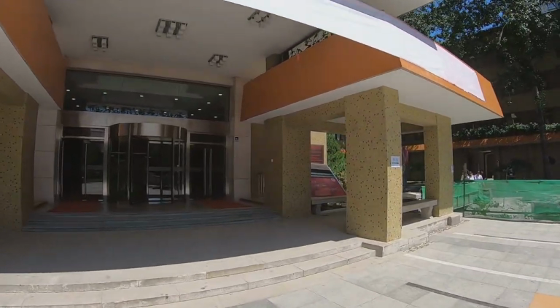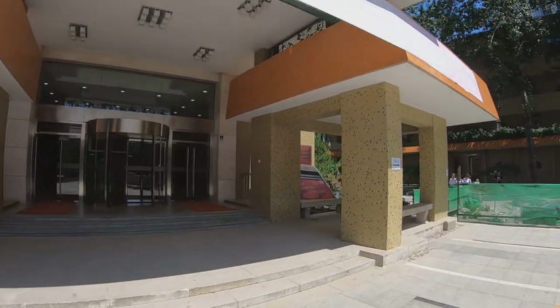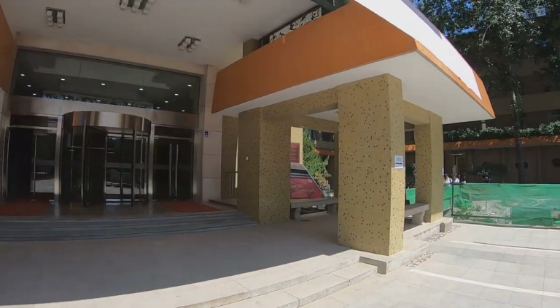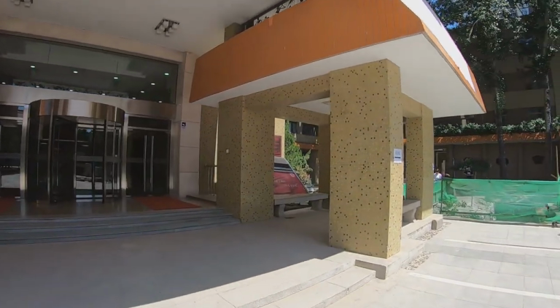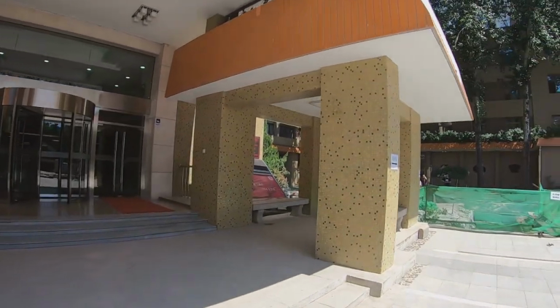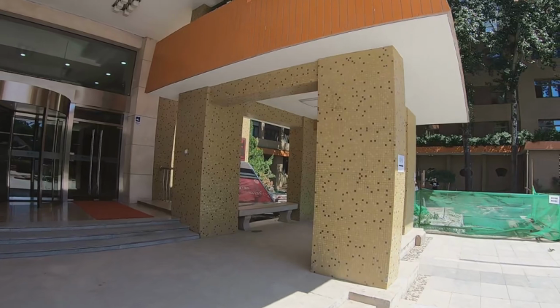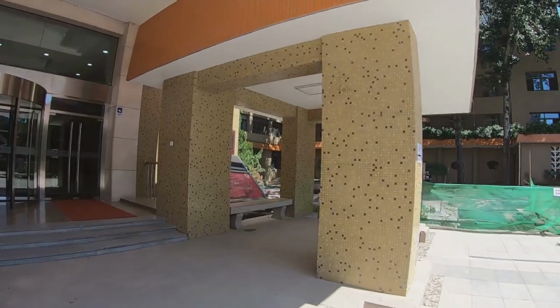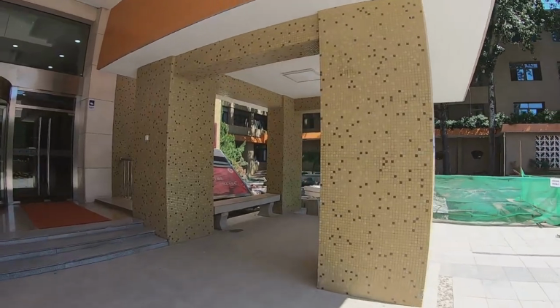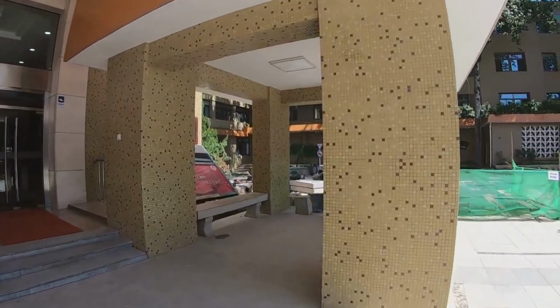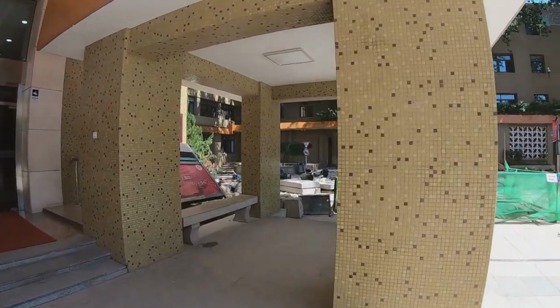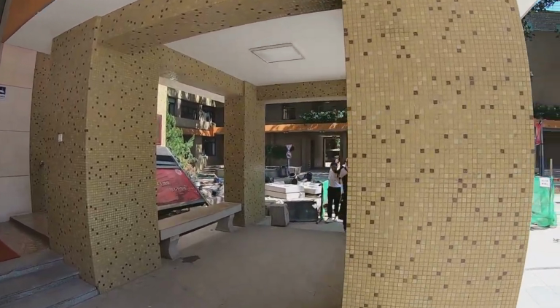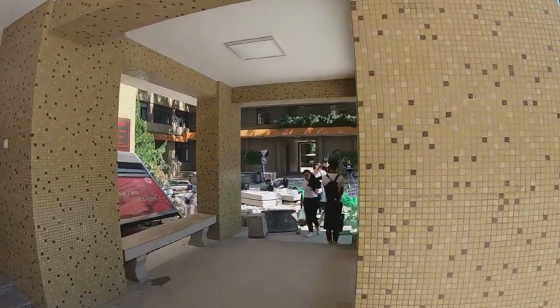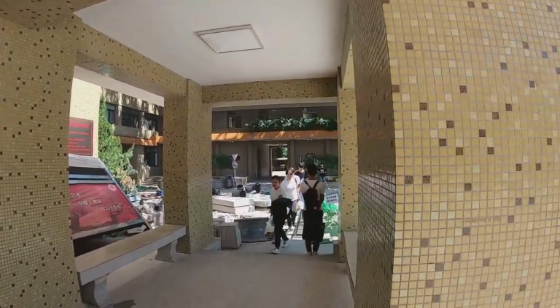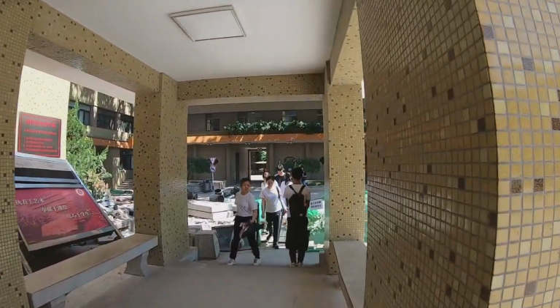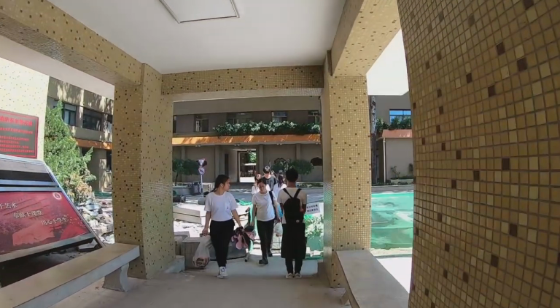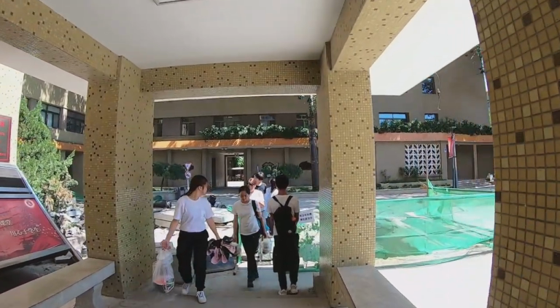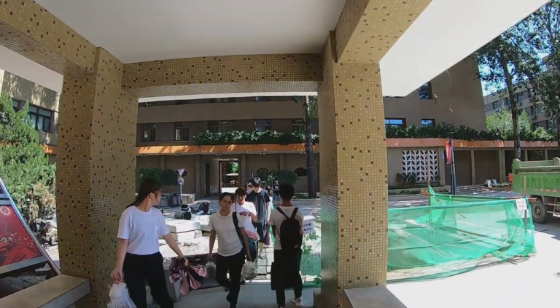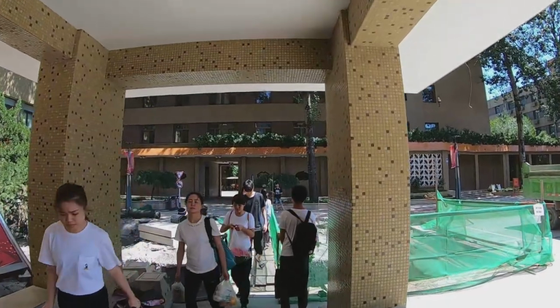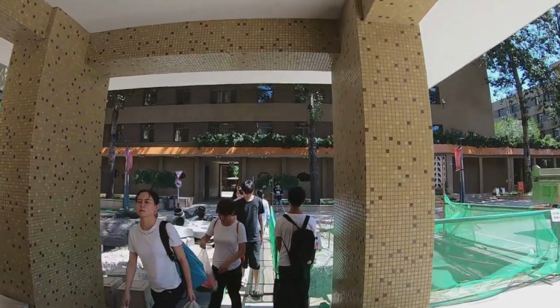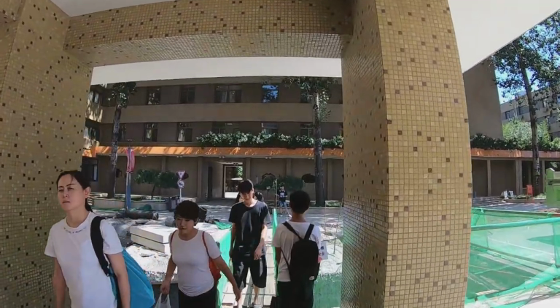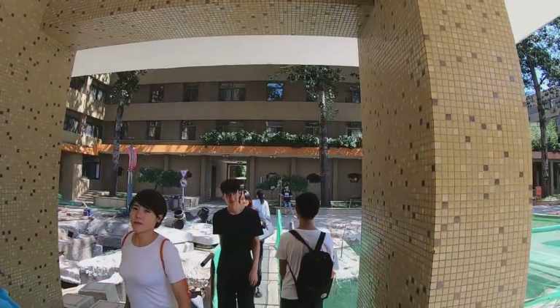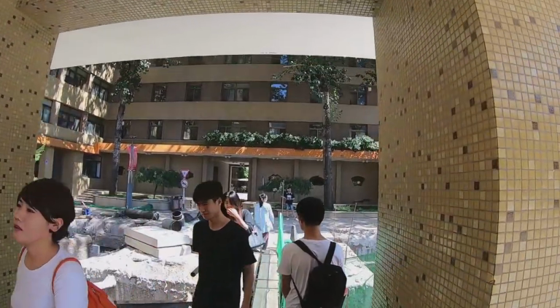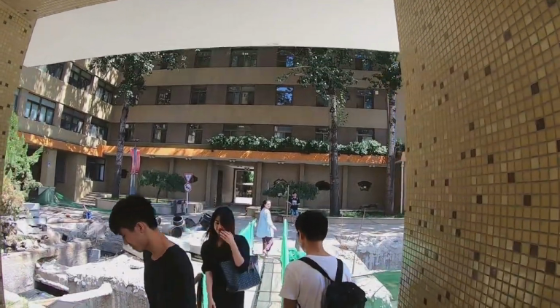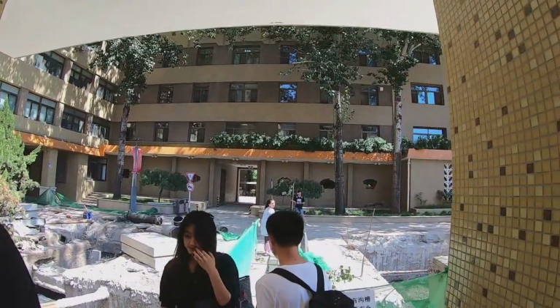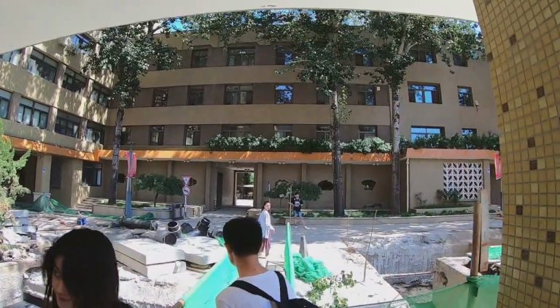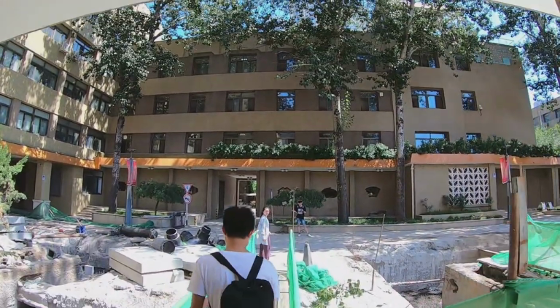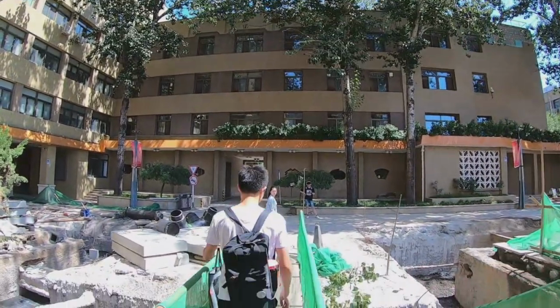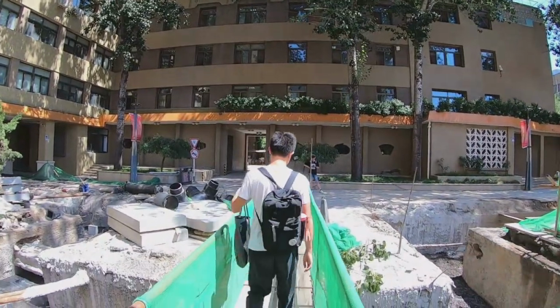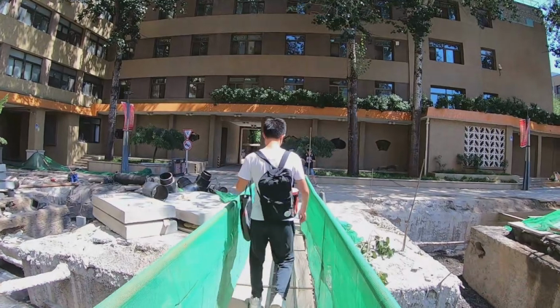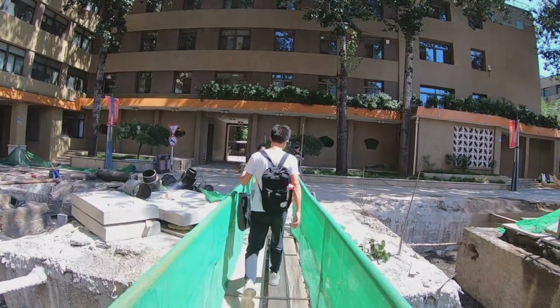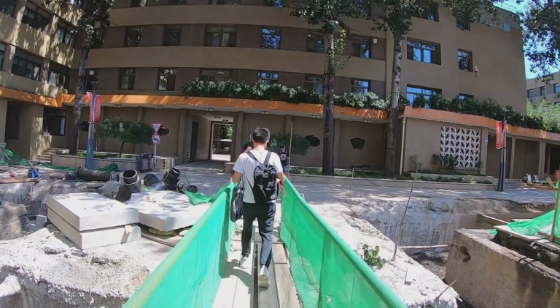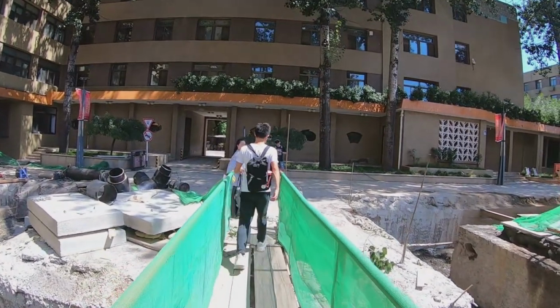The BDA campus looks like a big construction site right now. Since it has limited space, renovation of the campus is urgently needed.